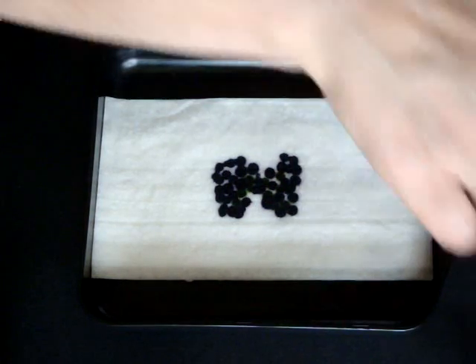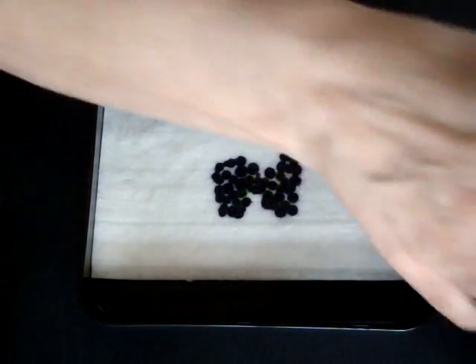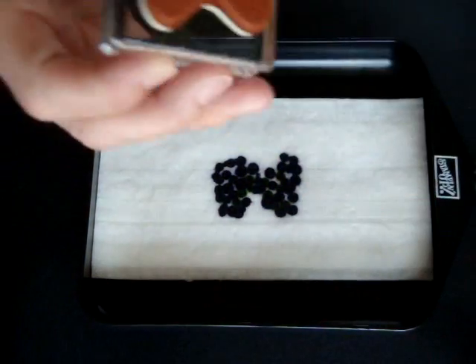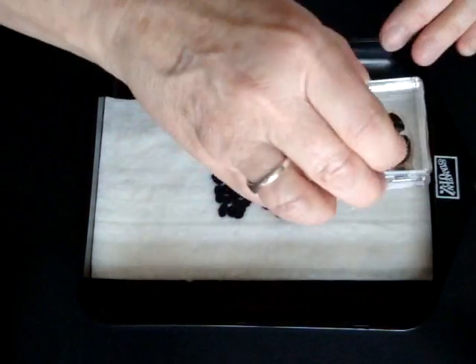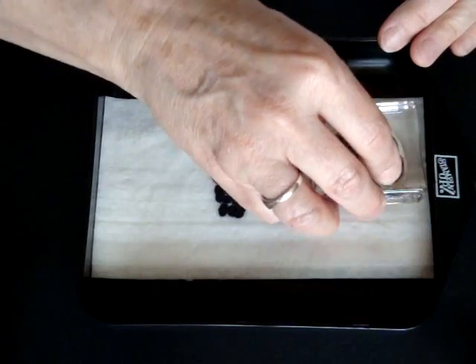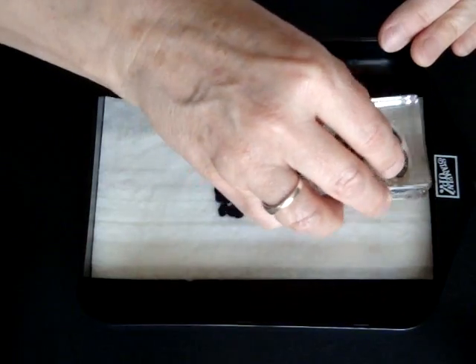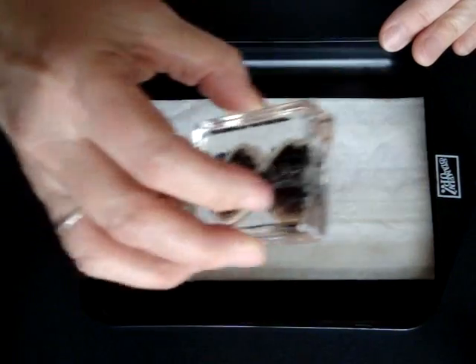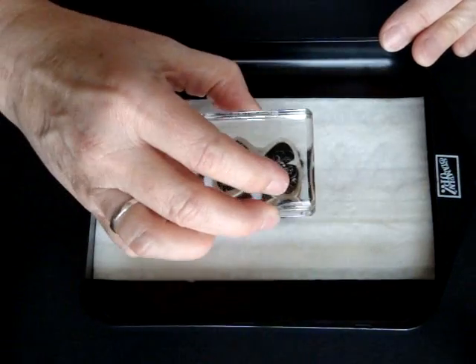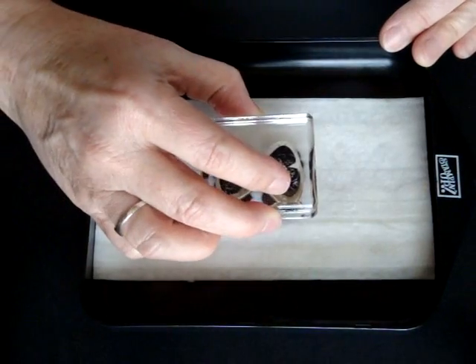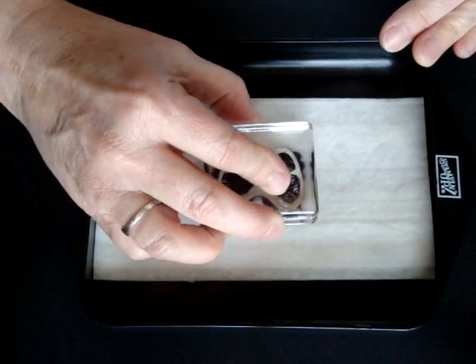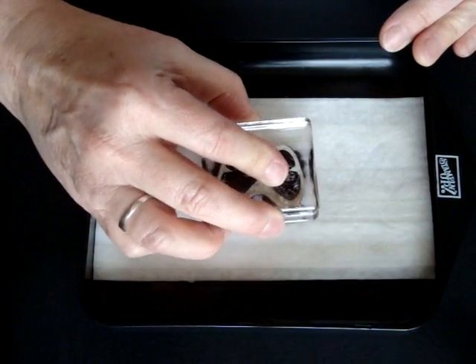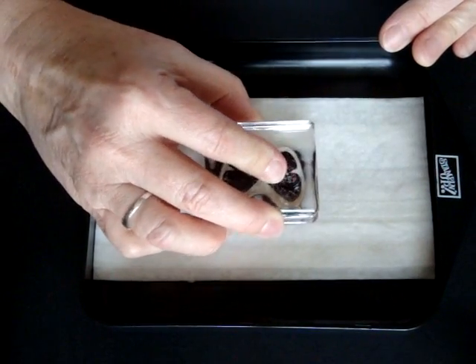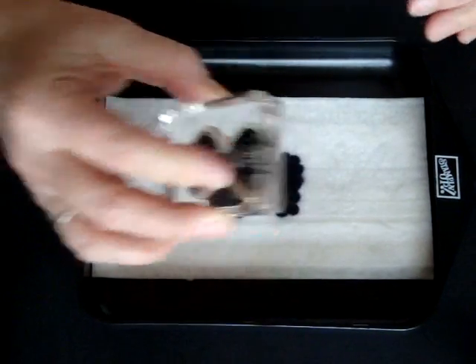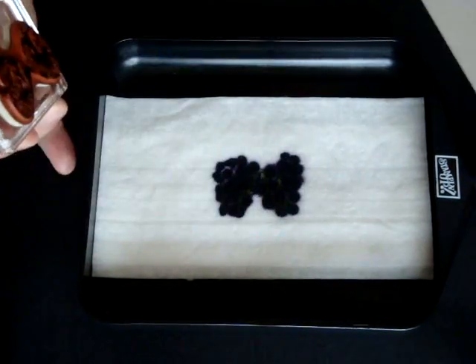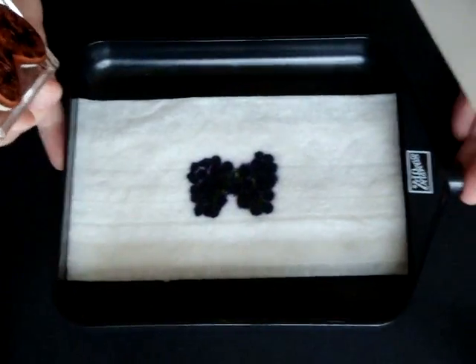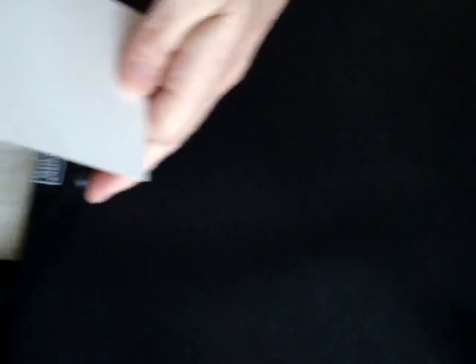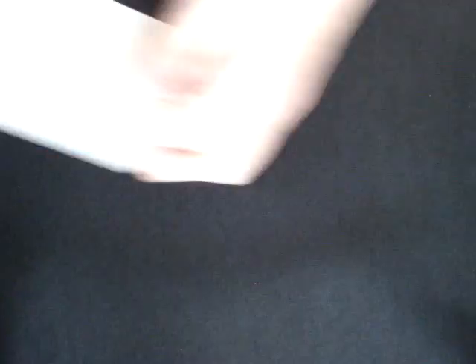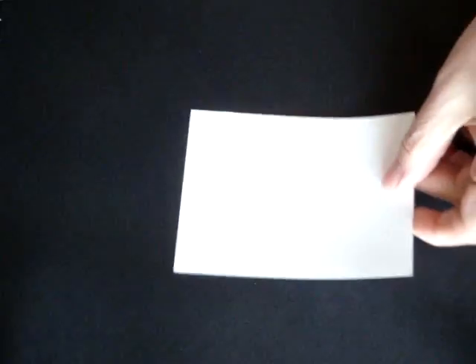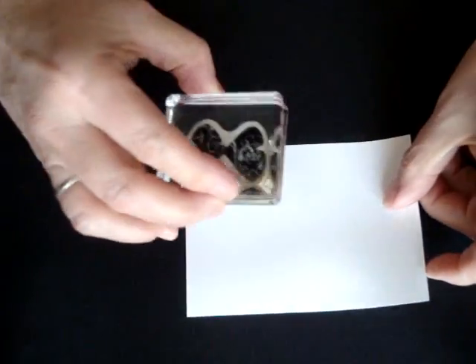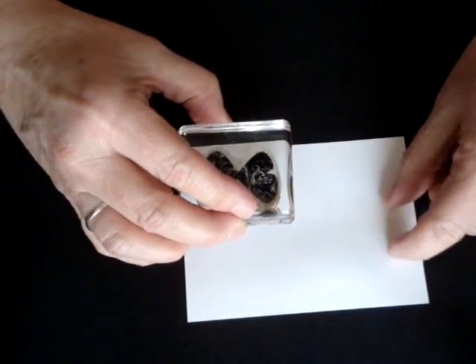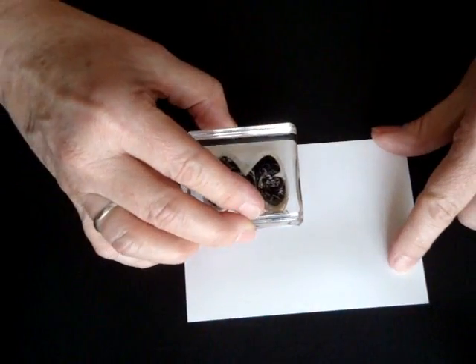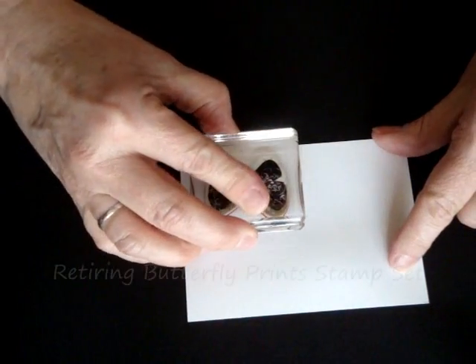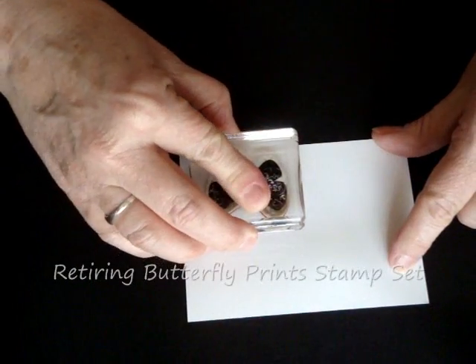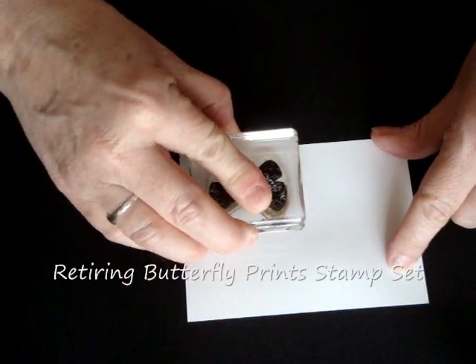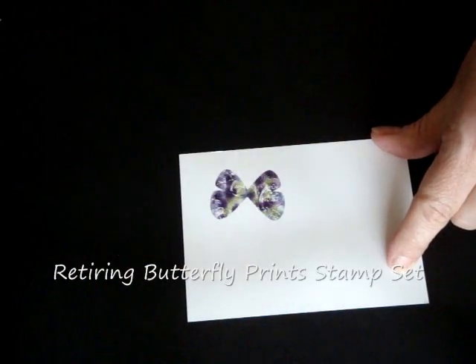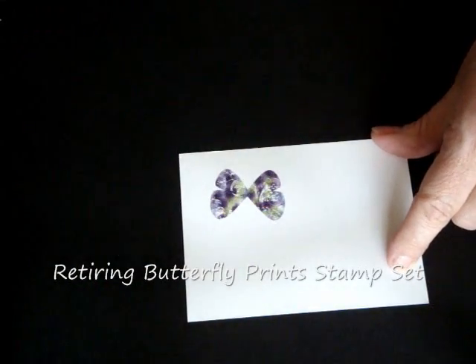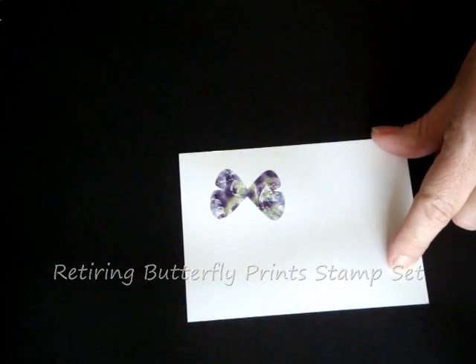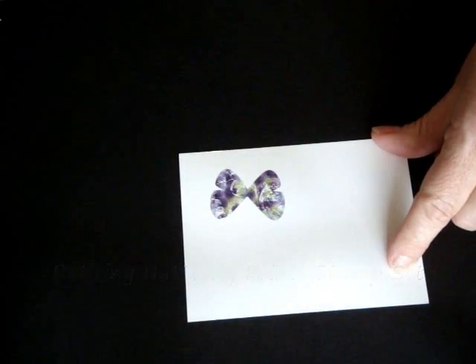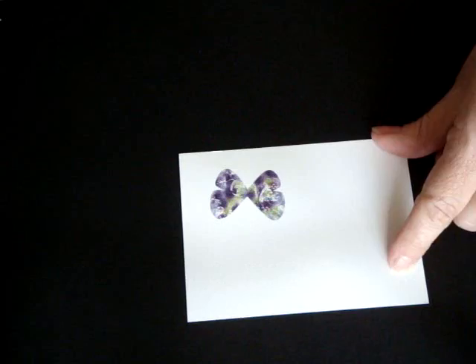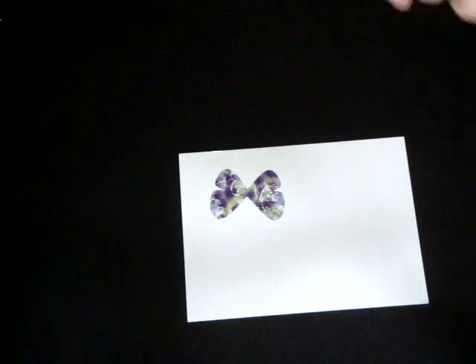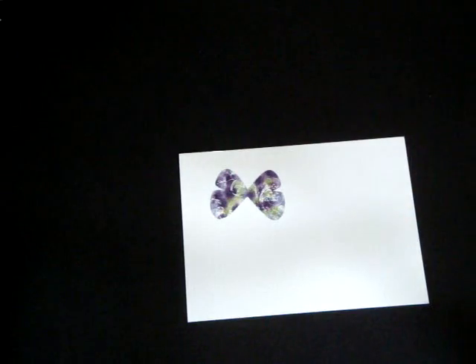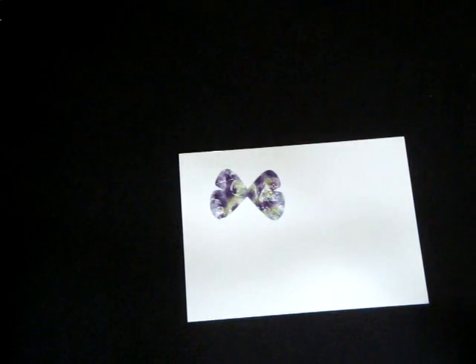Now I'm going to take our Butterfly Prince butterfly and just tap it on there. I'm going to set that aside and stamp our butterfly. Isn't that amazing — the color you get?